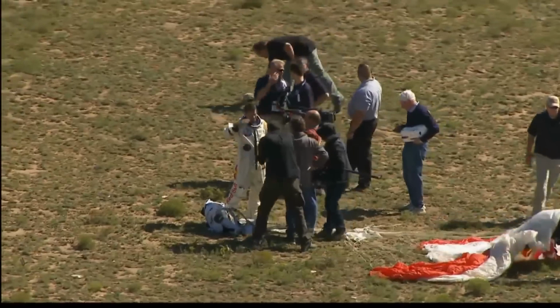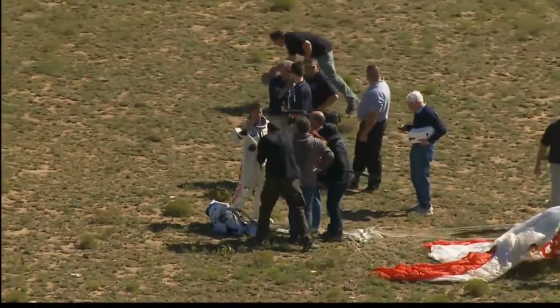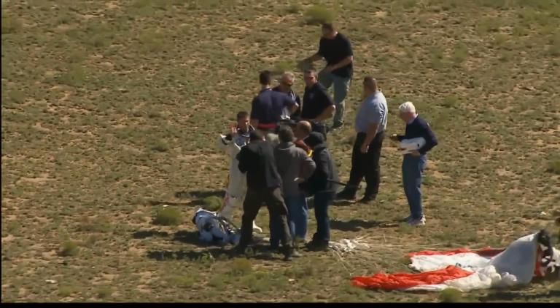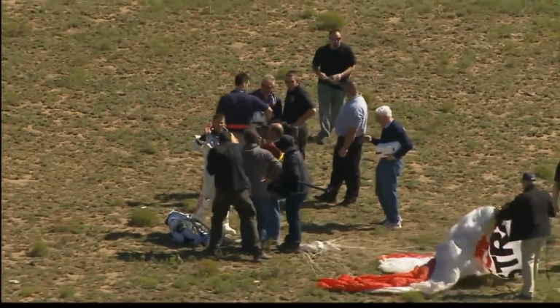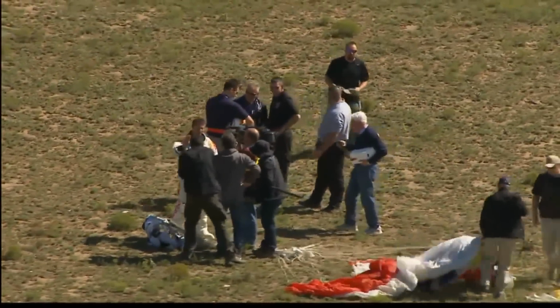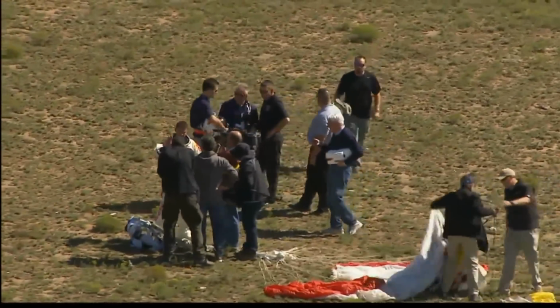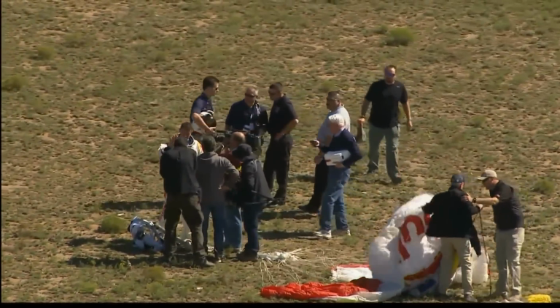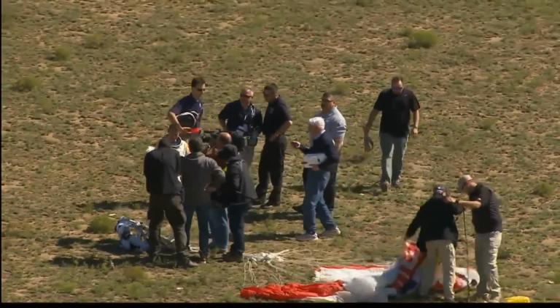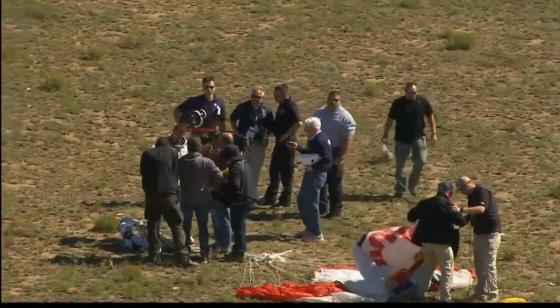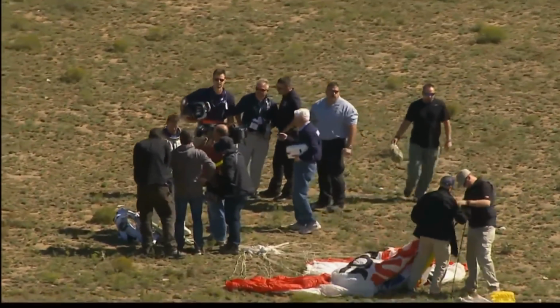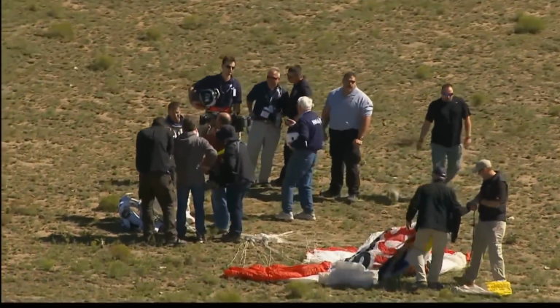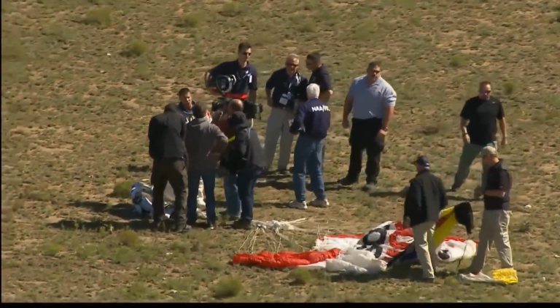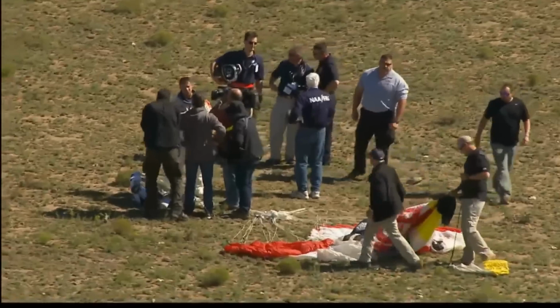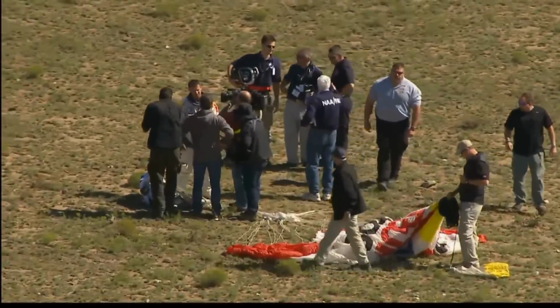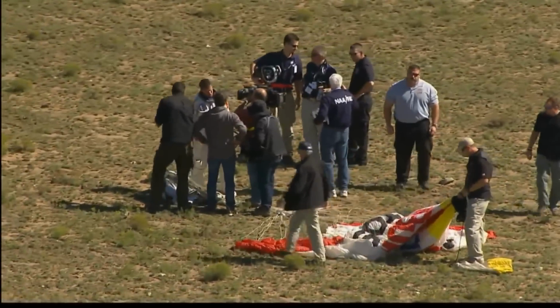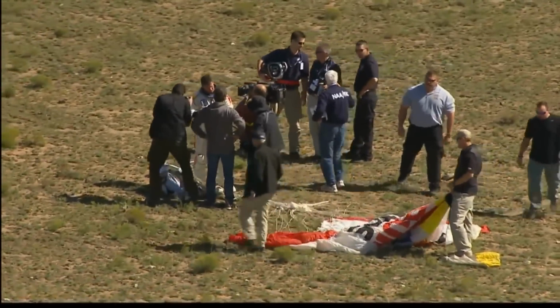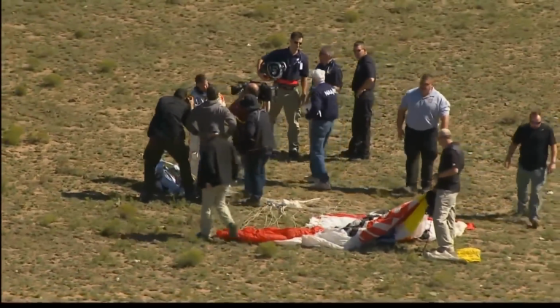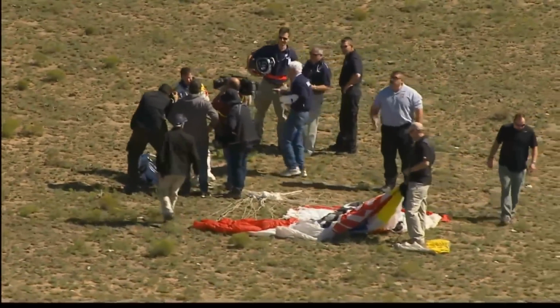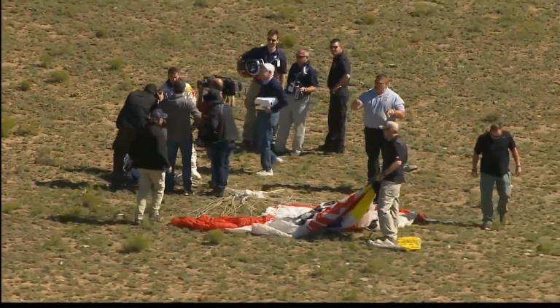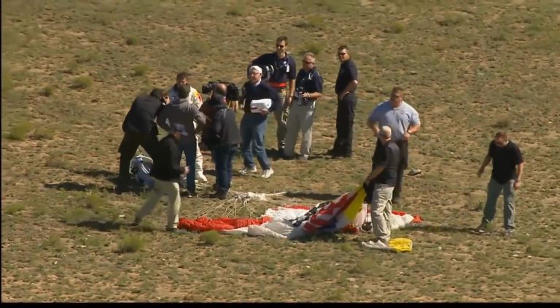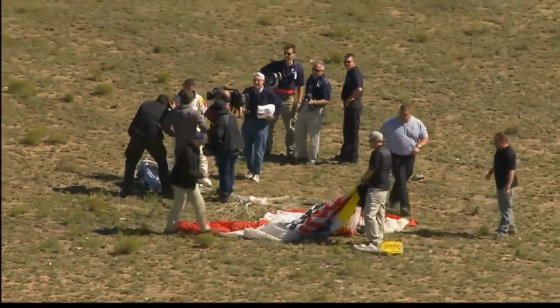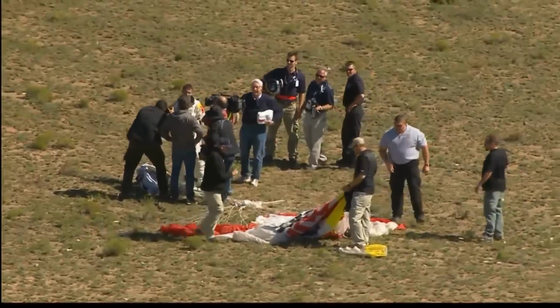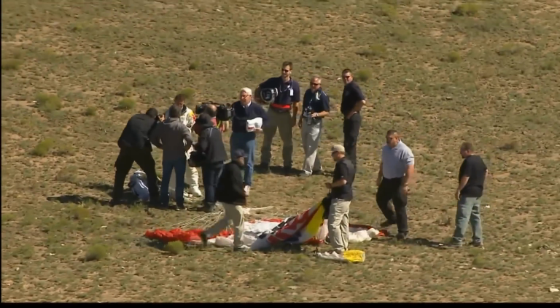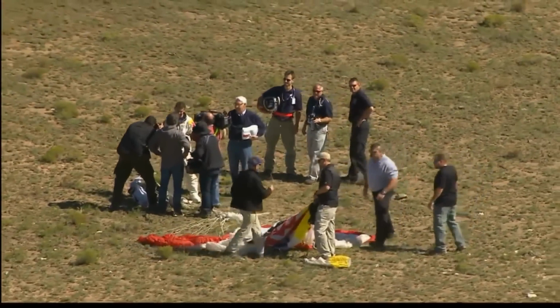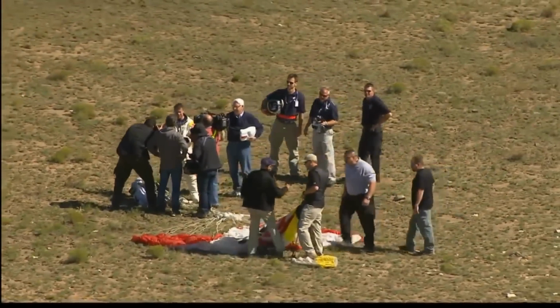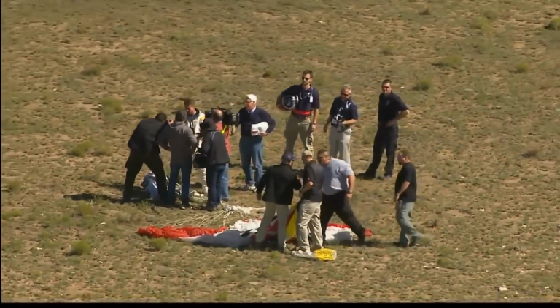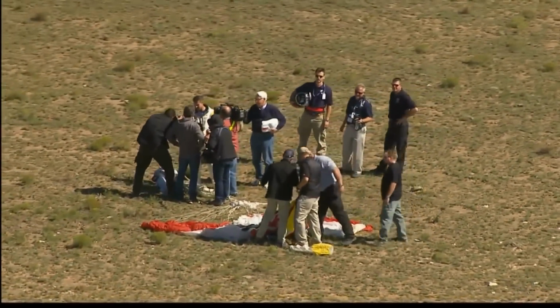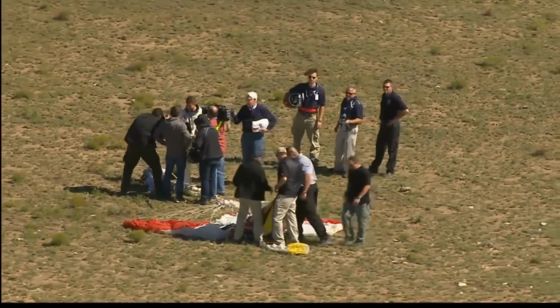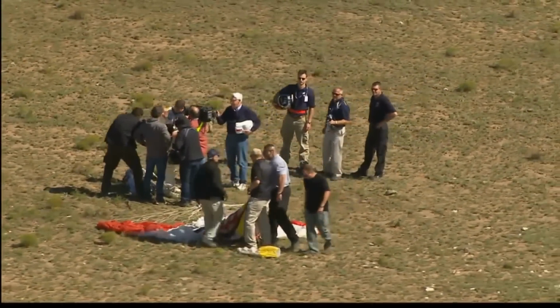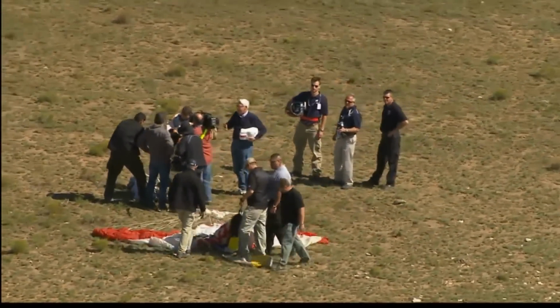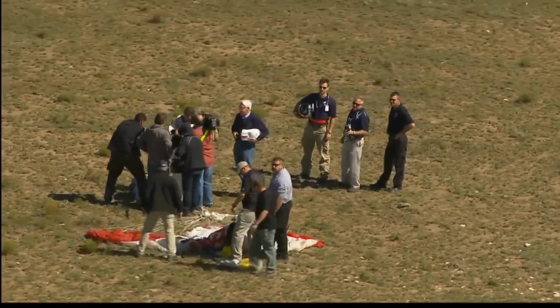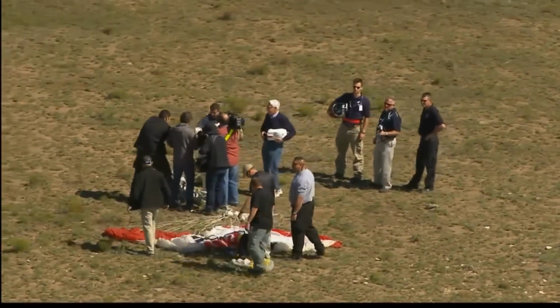The coverage doesn't end here. For more updates, including reaction from Baumgartner and the team, we encourage you to visit RedBullStratus.com. This is Robert Hager saying so long from Roswell, New Mexico.